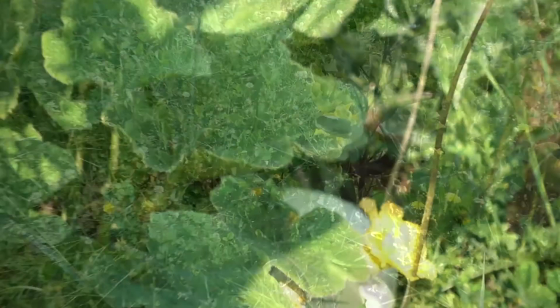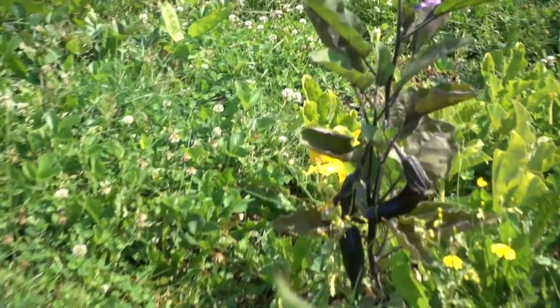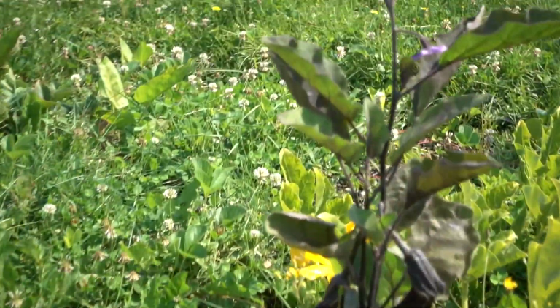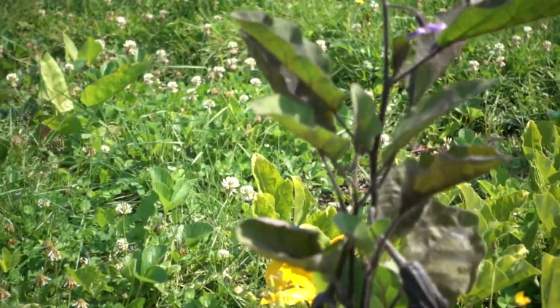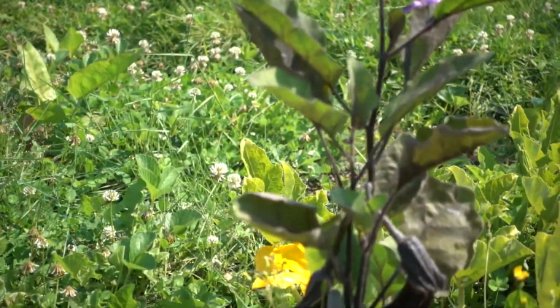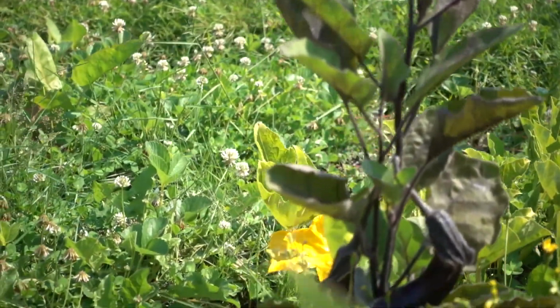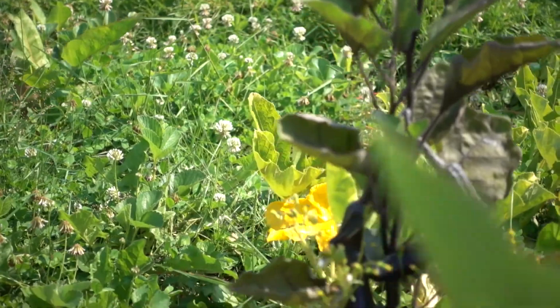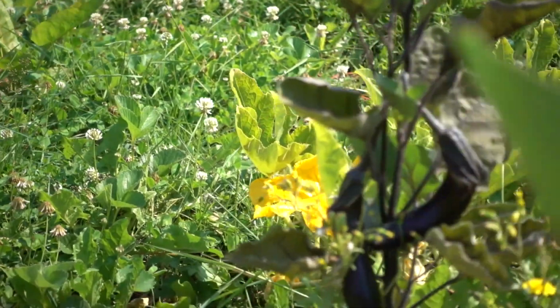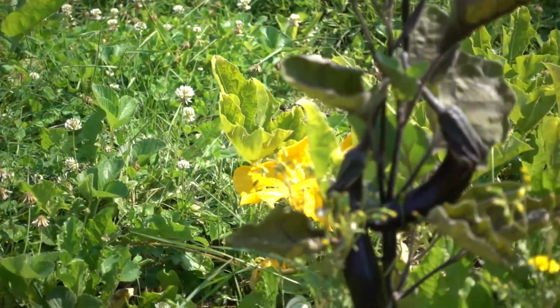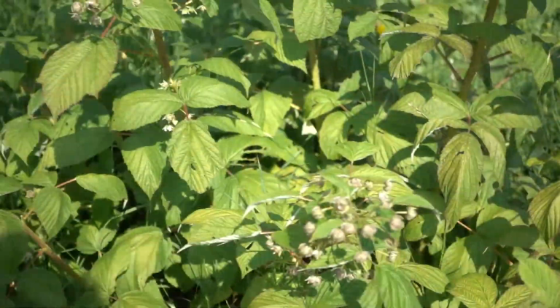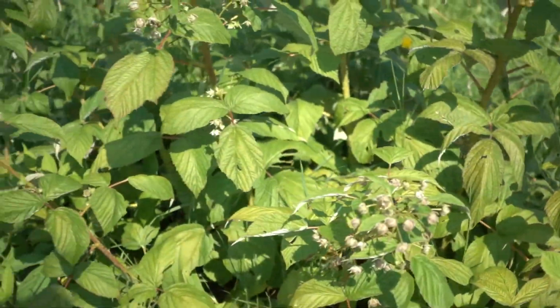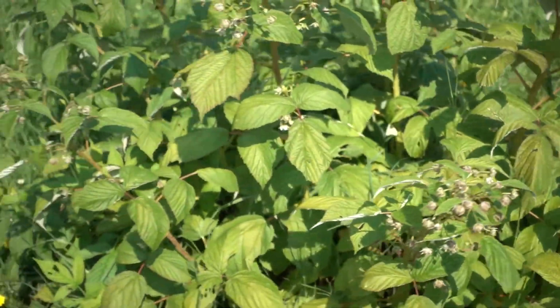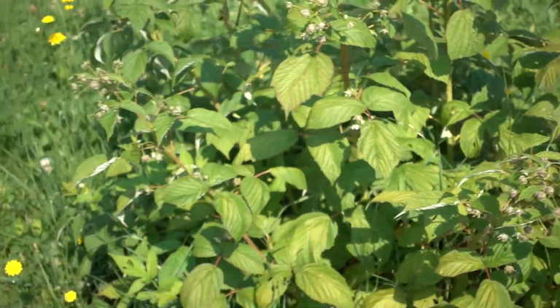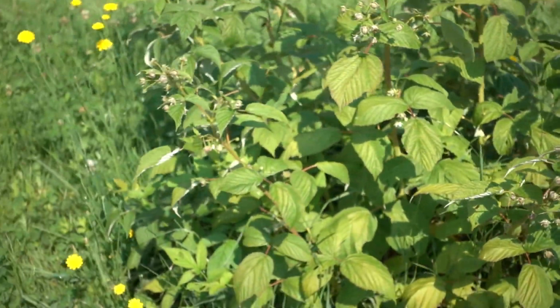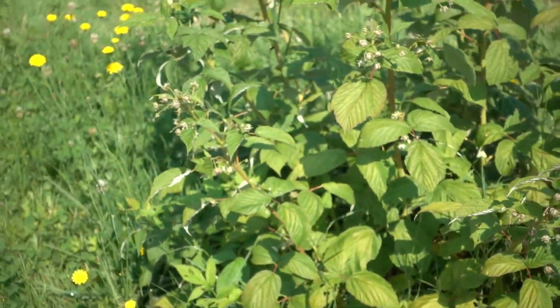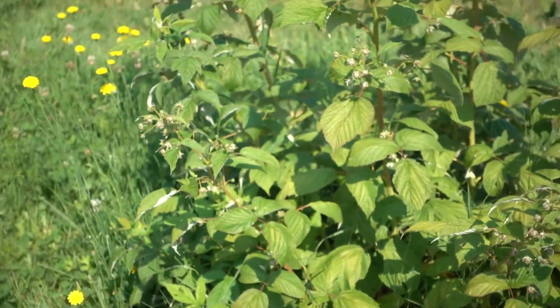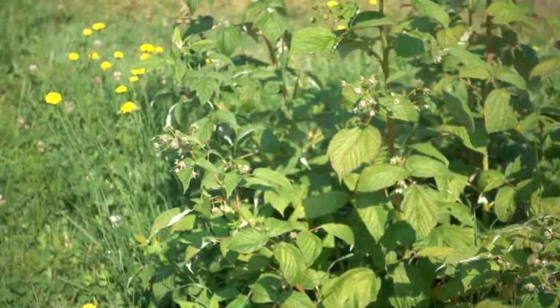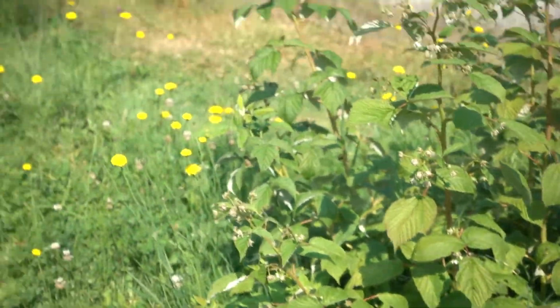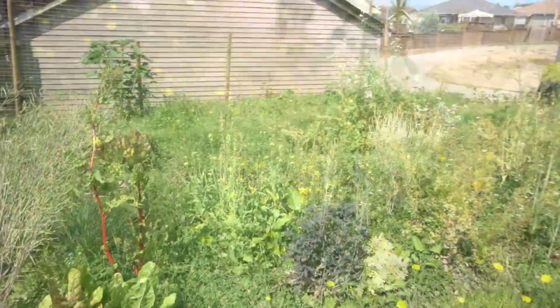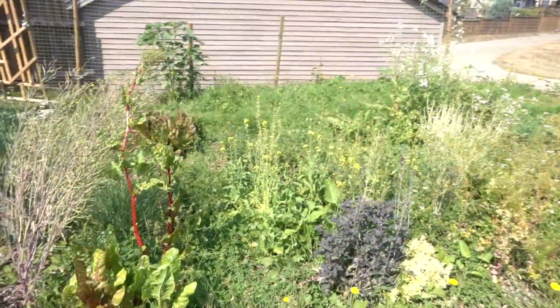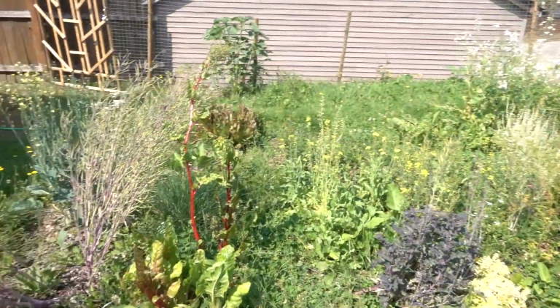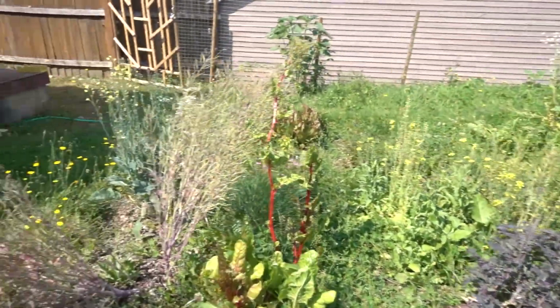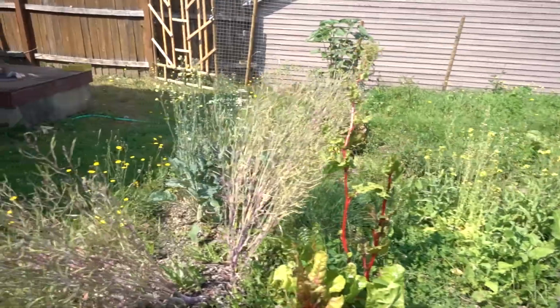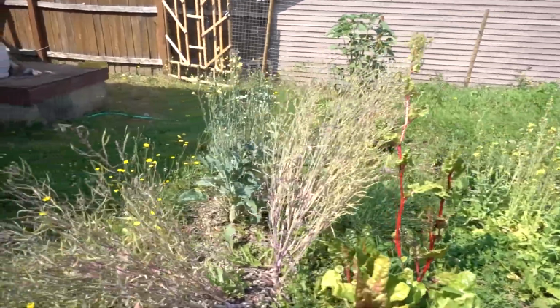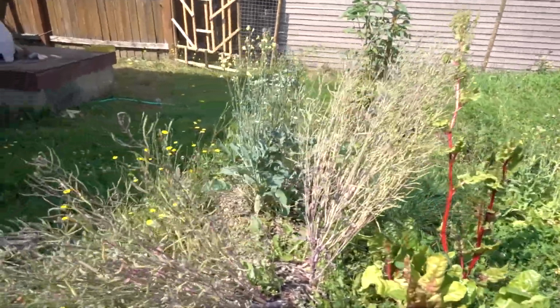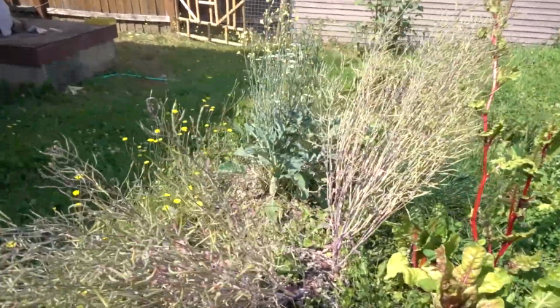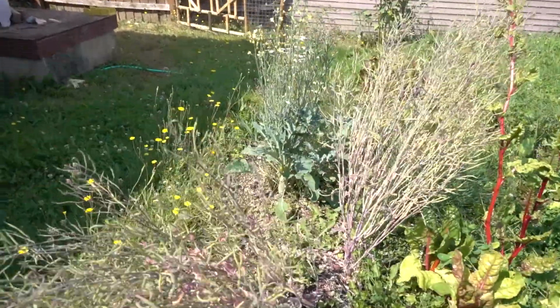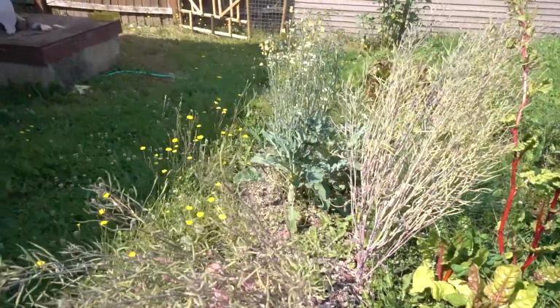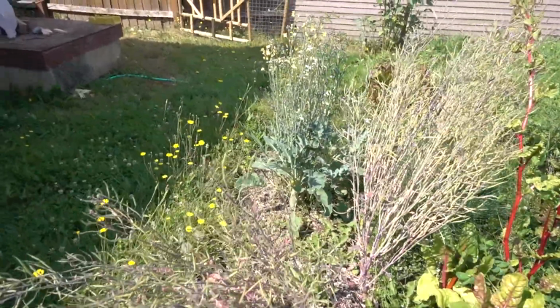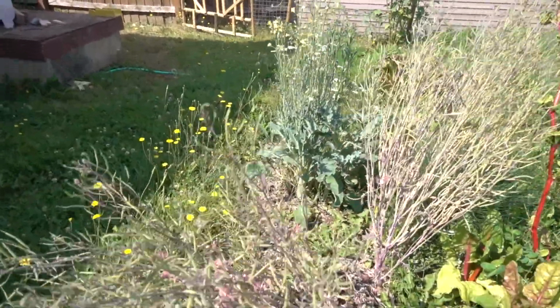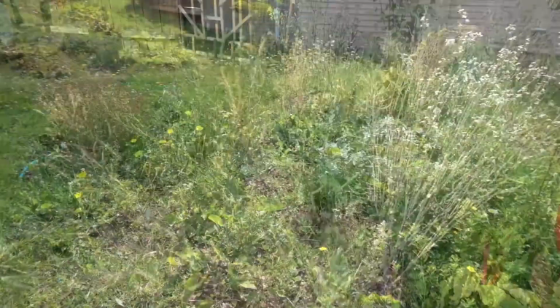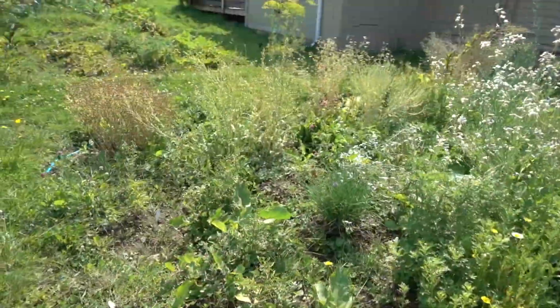Now we have a handful of eggplants growing. My raspberries are starting to fruit, and in the back the sun is way too hot for the leafy greens and everything is going to seed. I'll capture these seeds so I don't have to buy any for next year.